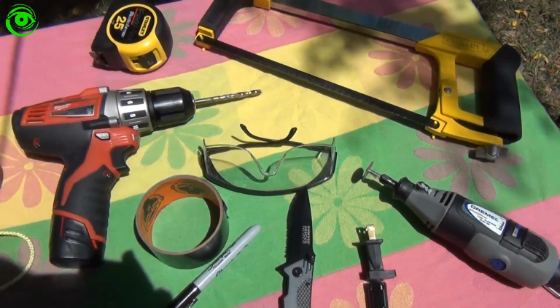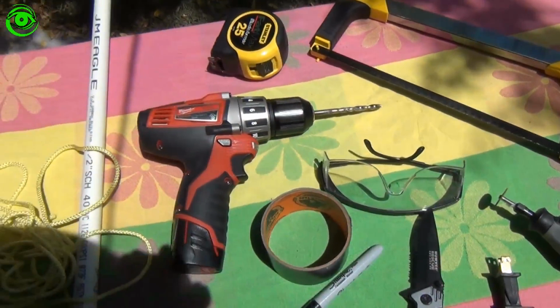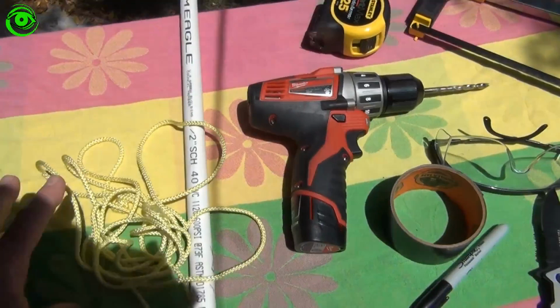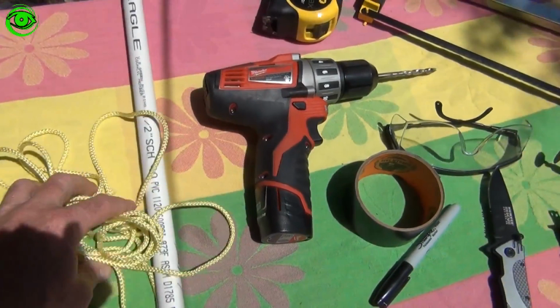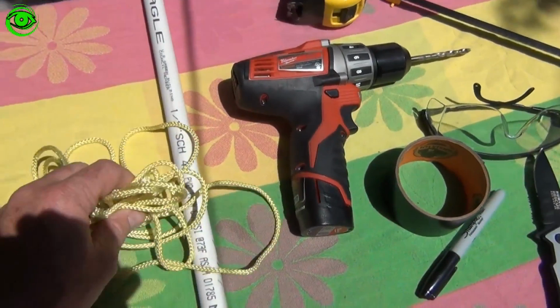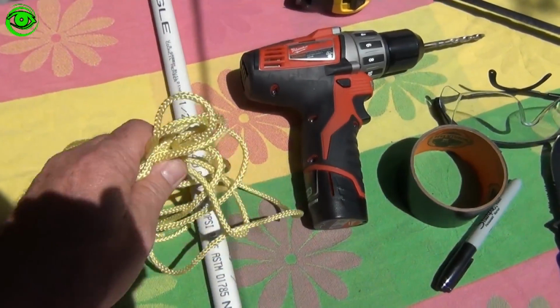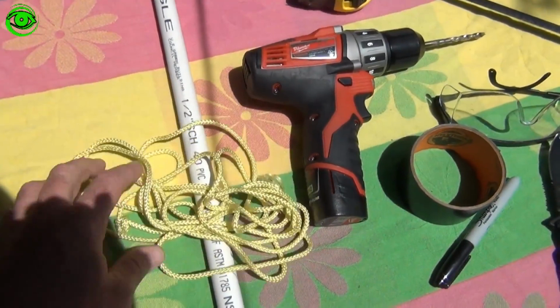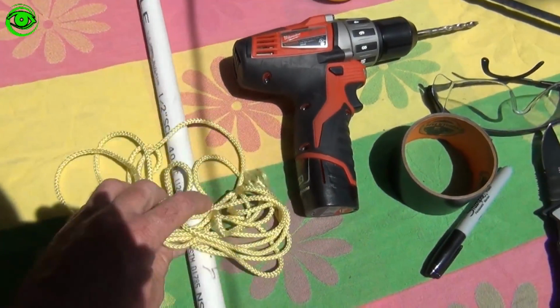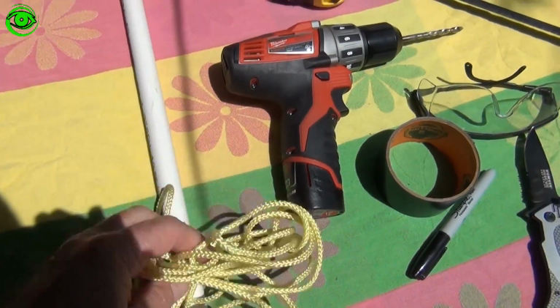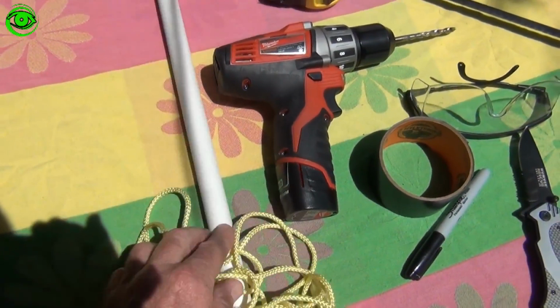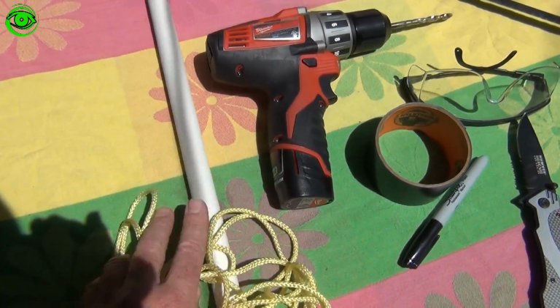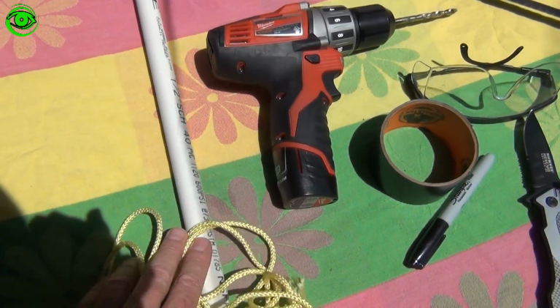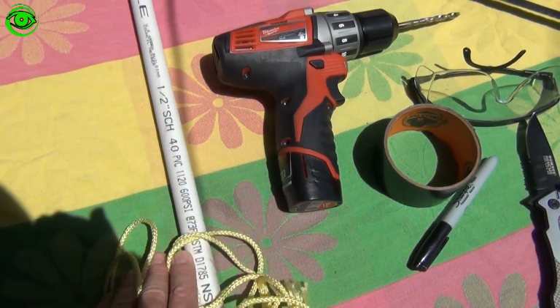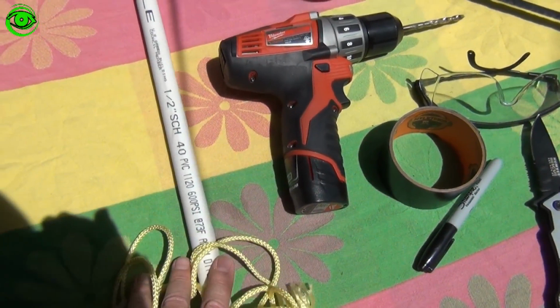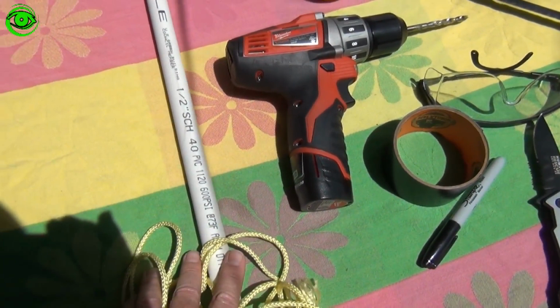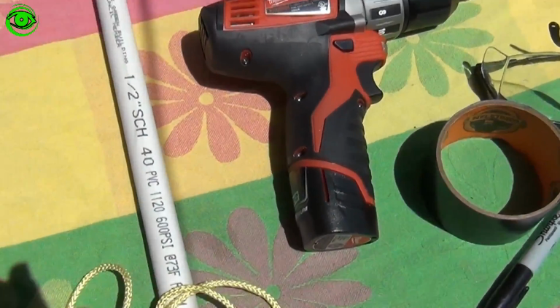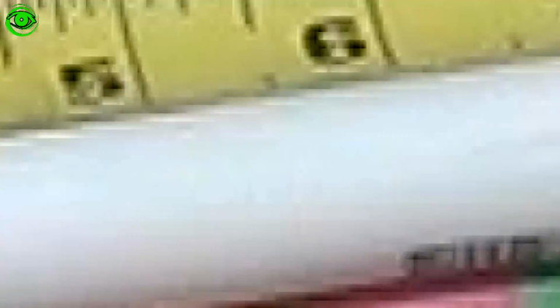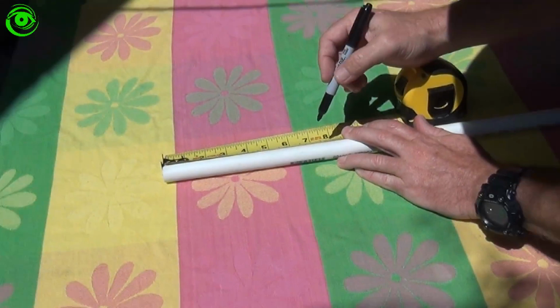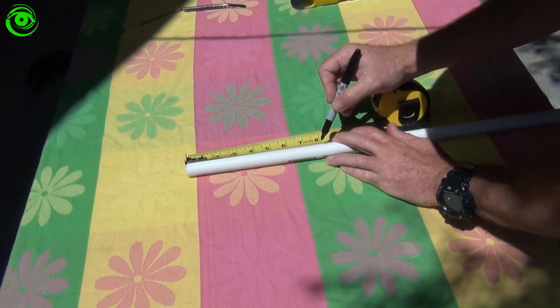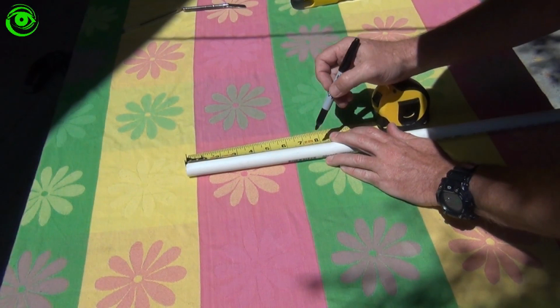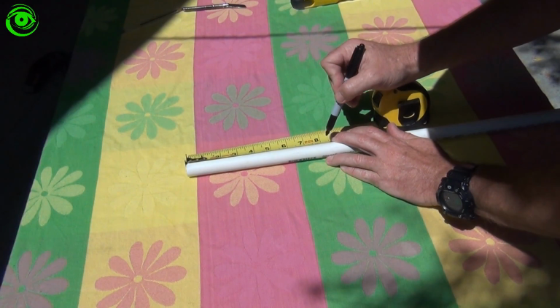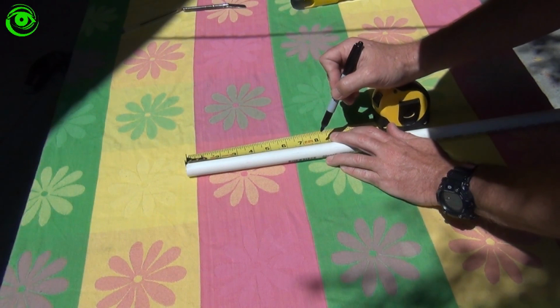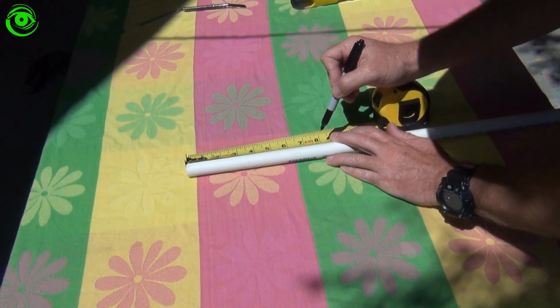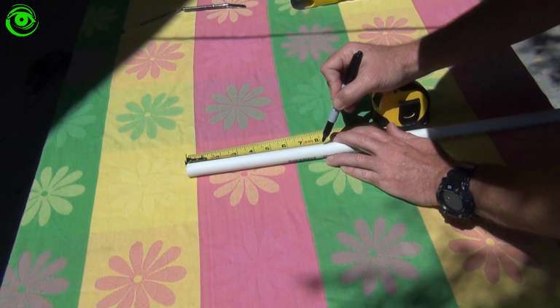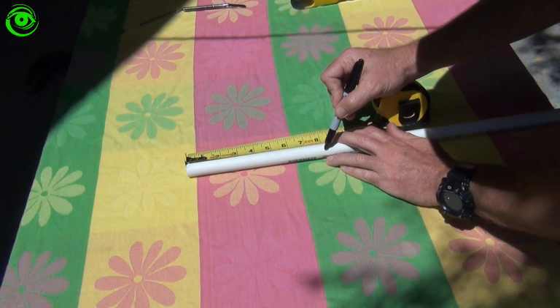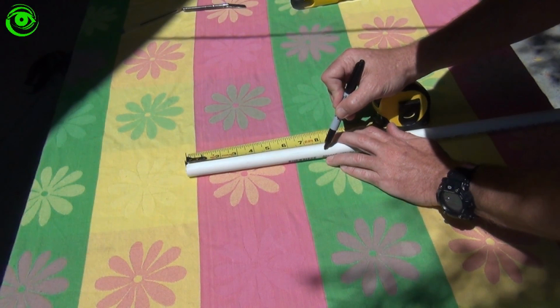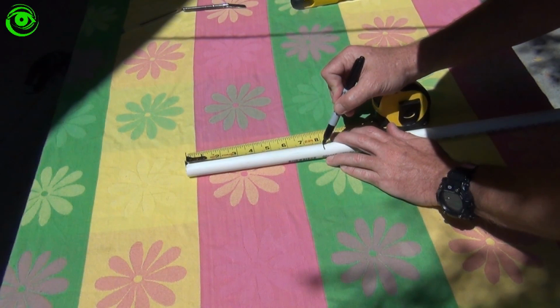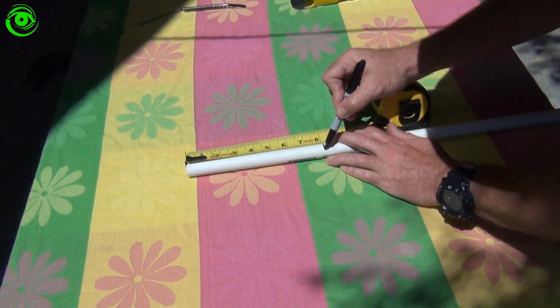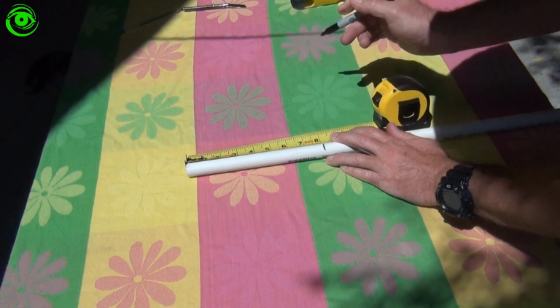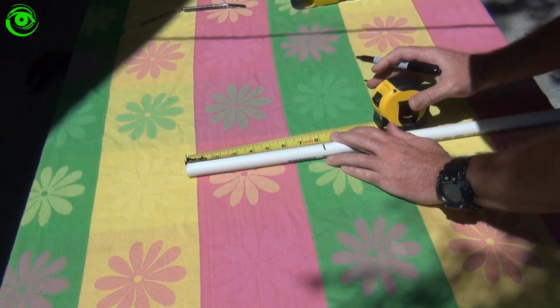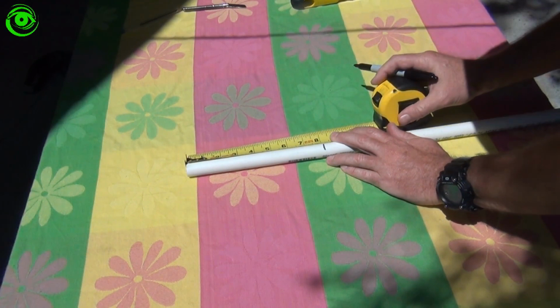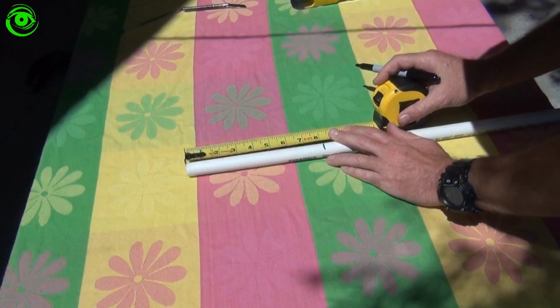The materials you need are a little bit of rope and a half inch PVC tube. First, take a piece of half inch PVC tube, measure out eight inches, and cut it off.